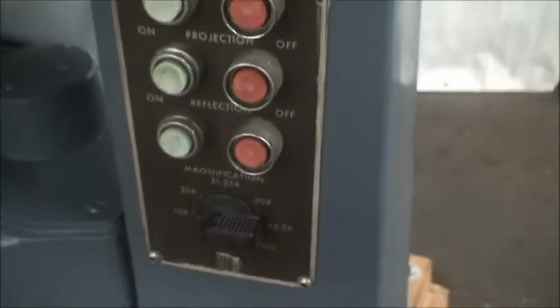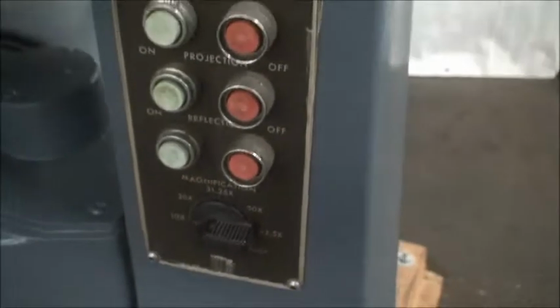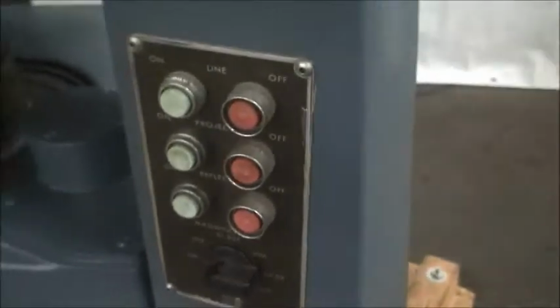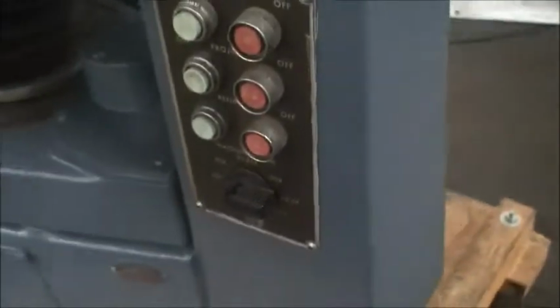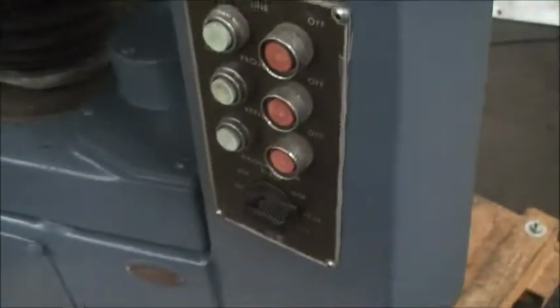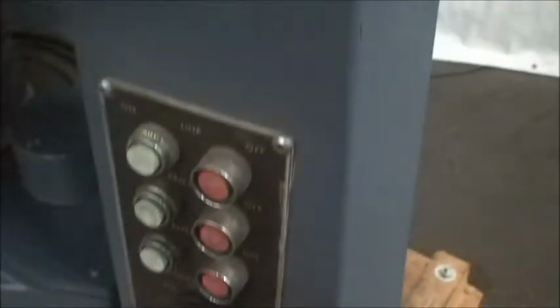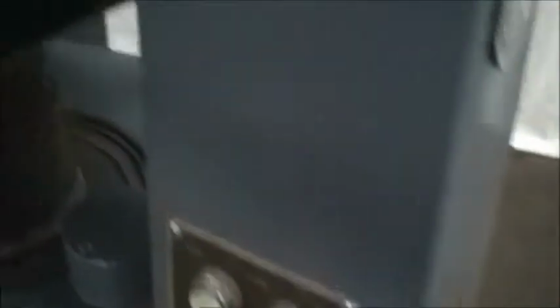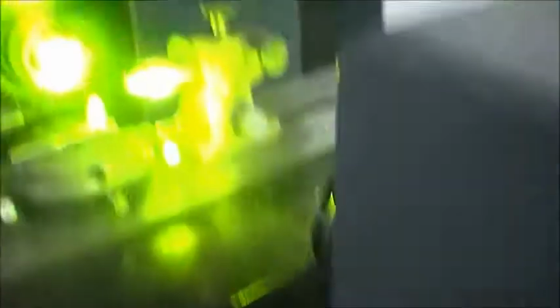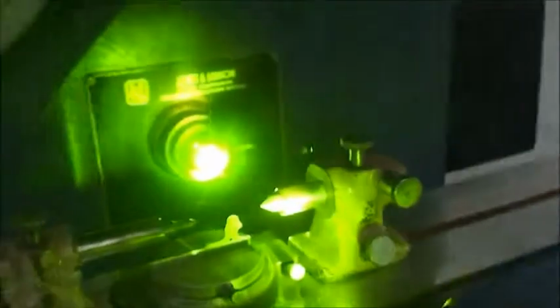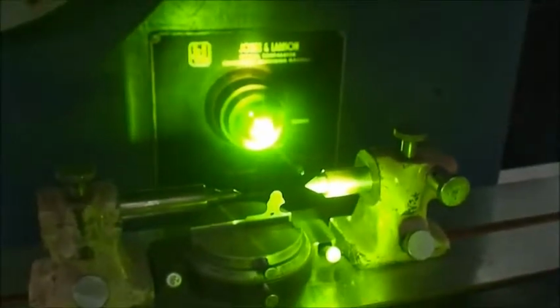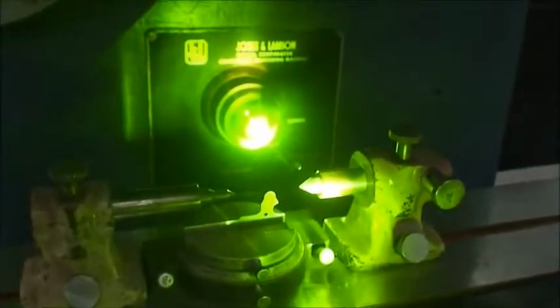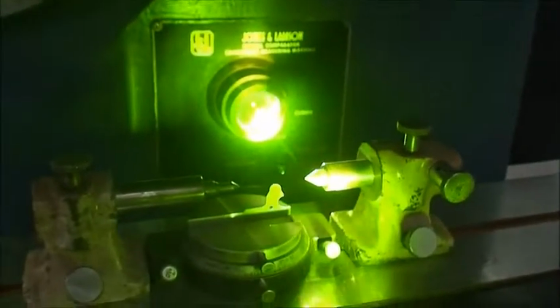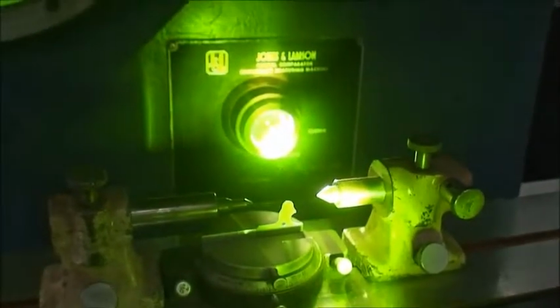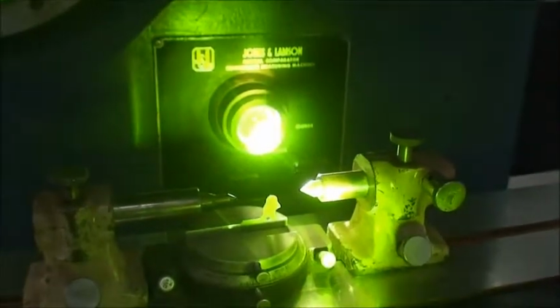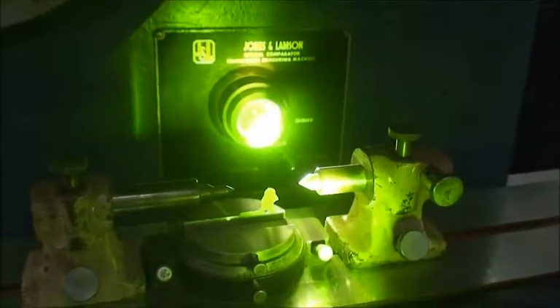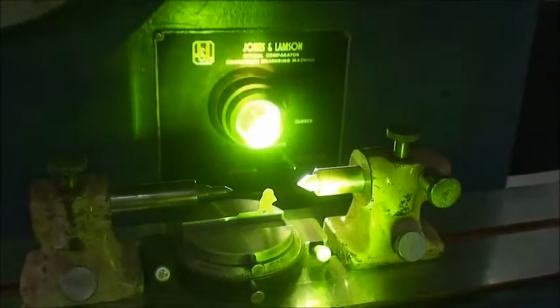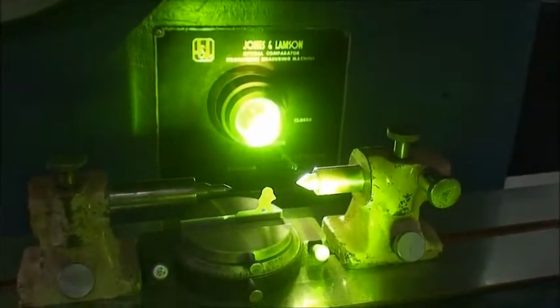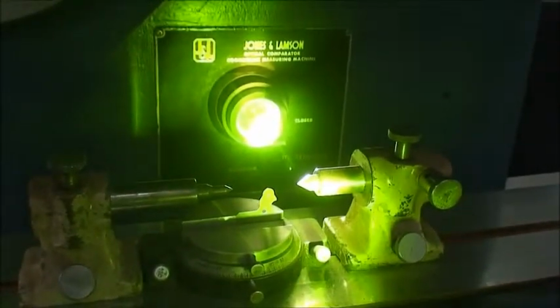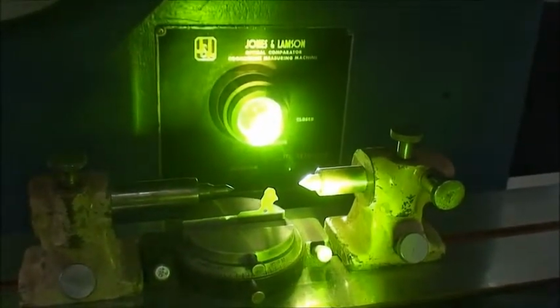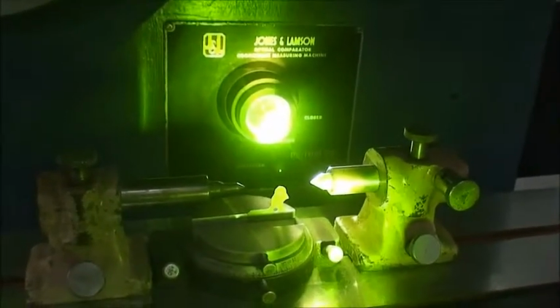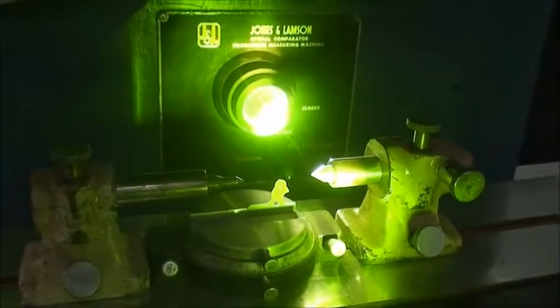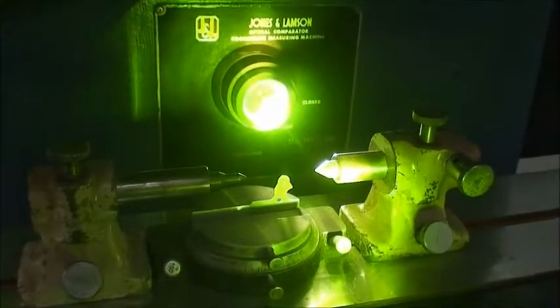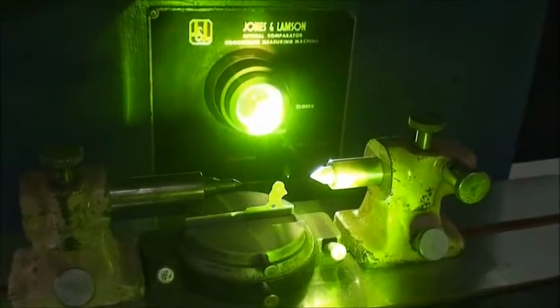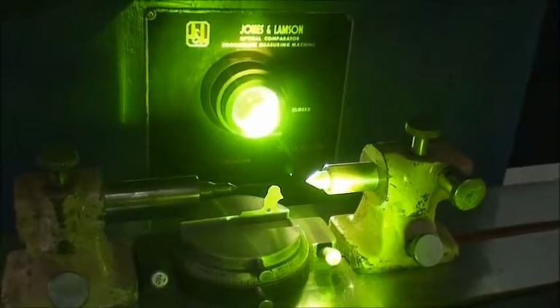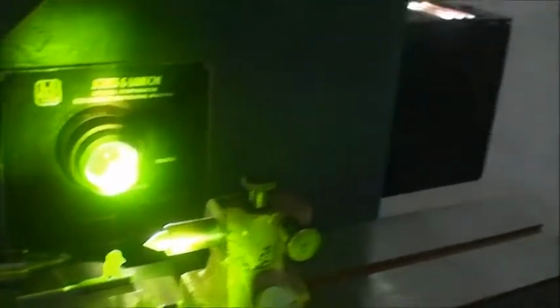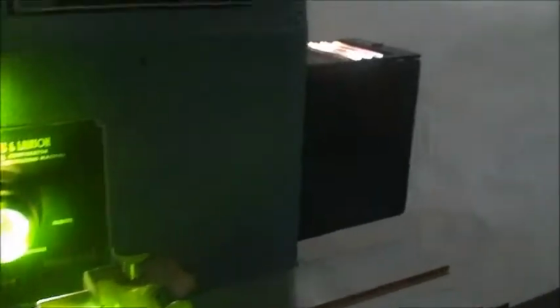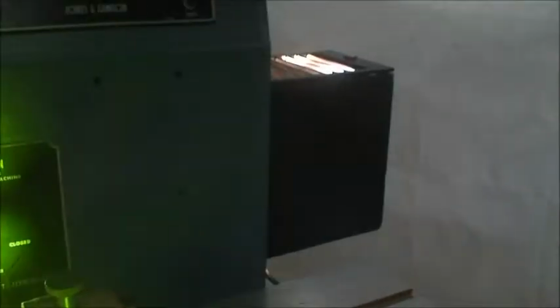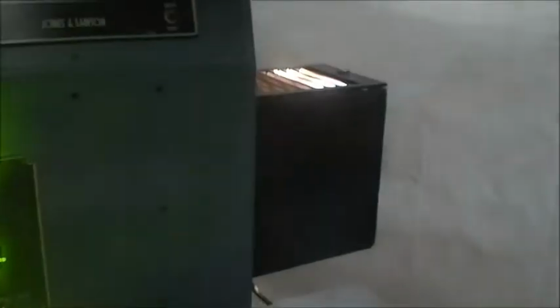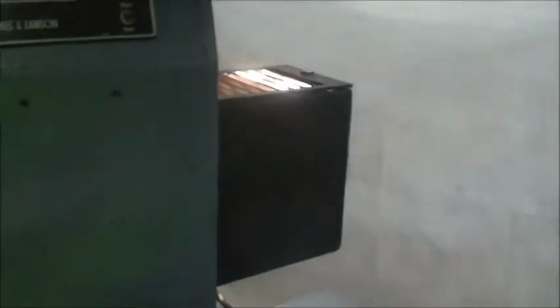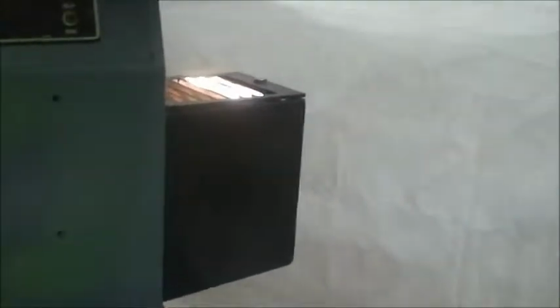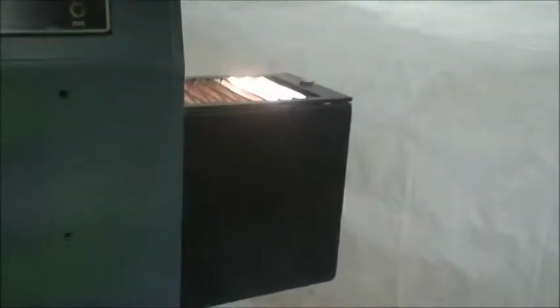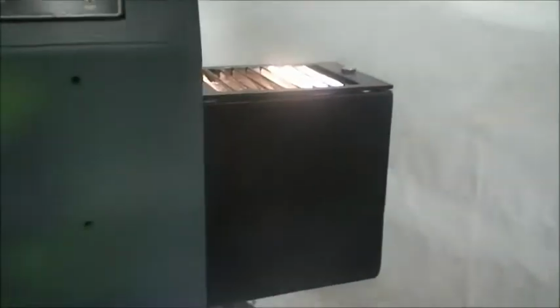You have buttons over here for your magnification, surface illumination on and off, projection lamp on and off, and the blower. Let's try to turn on the reflection, which is illuminated over here in this box.